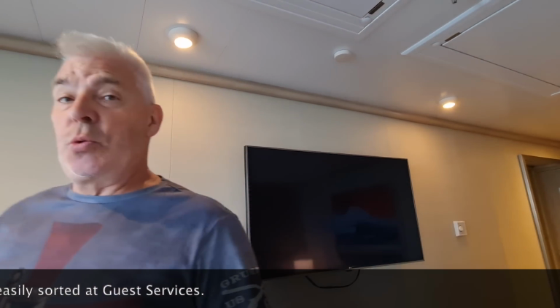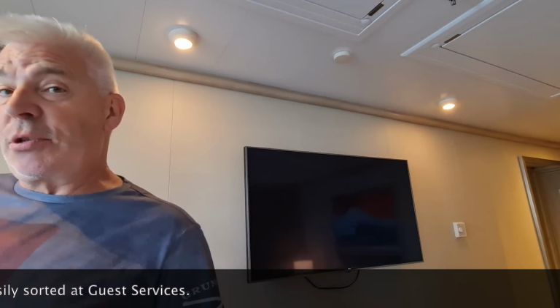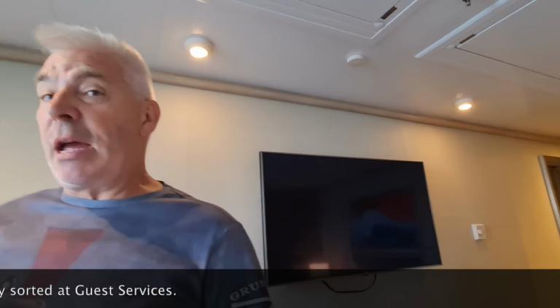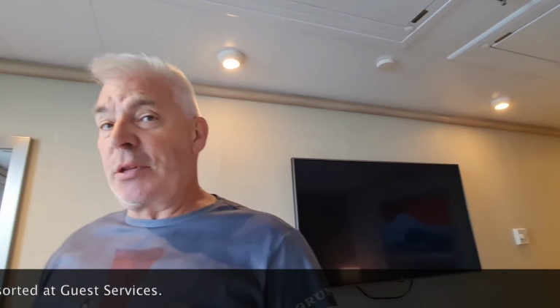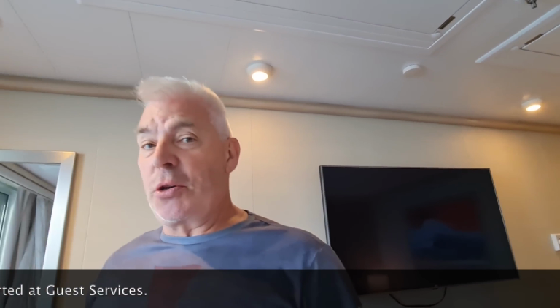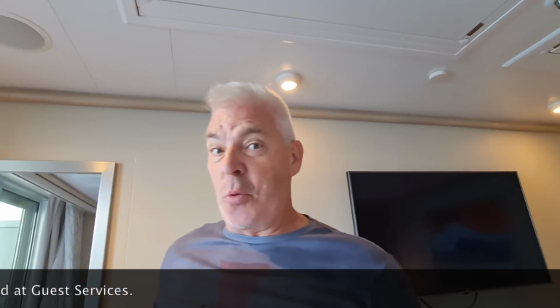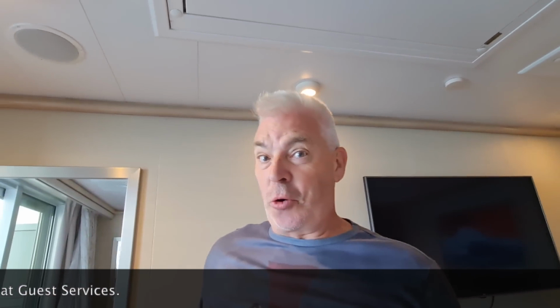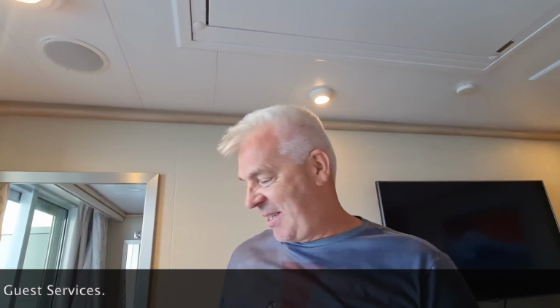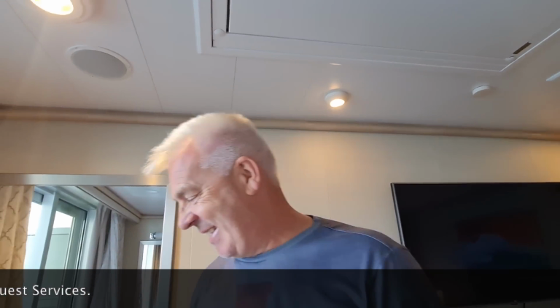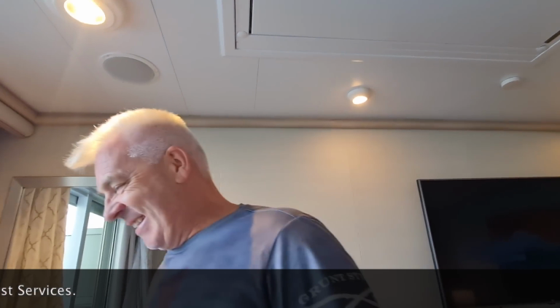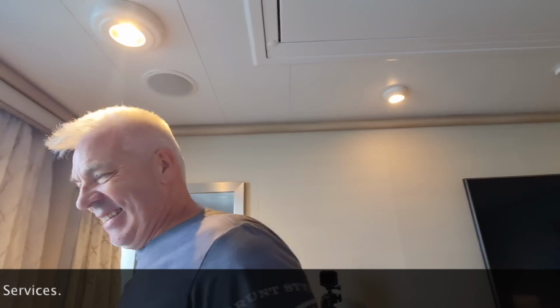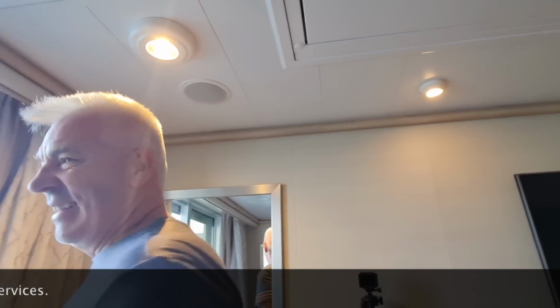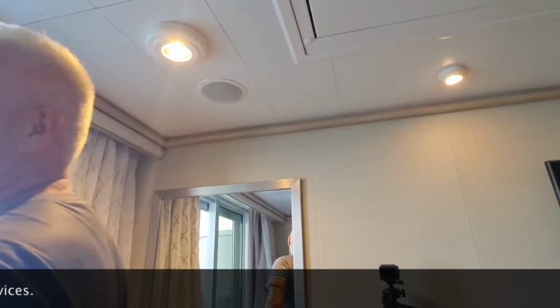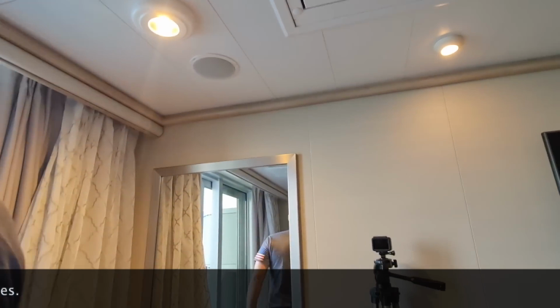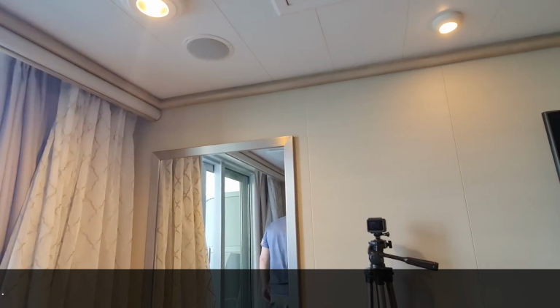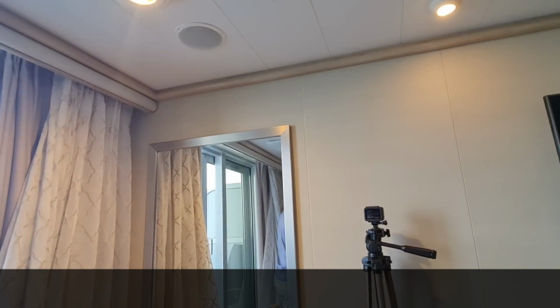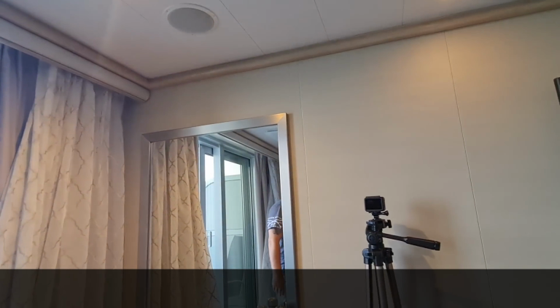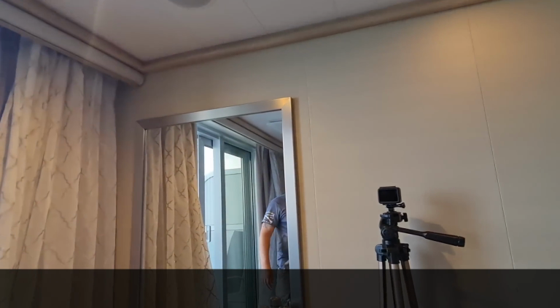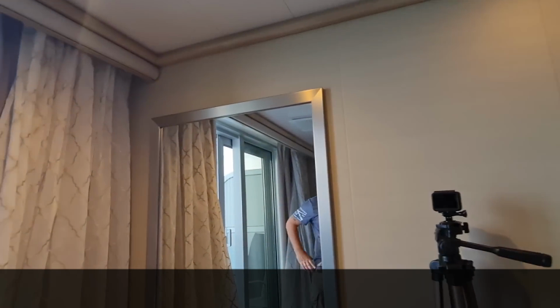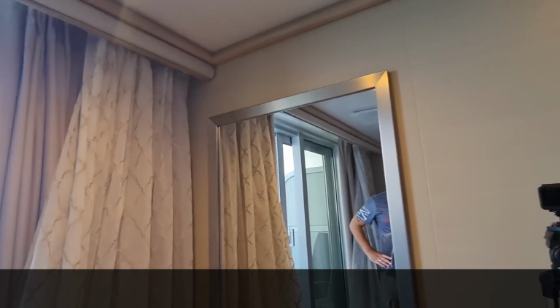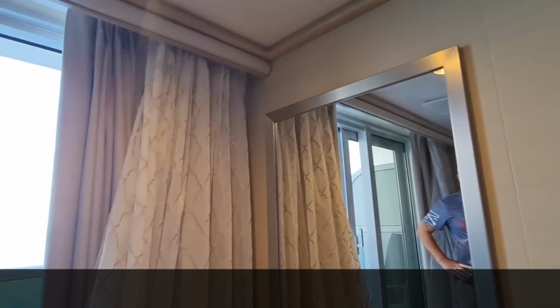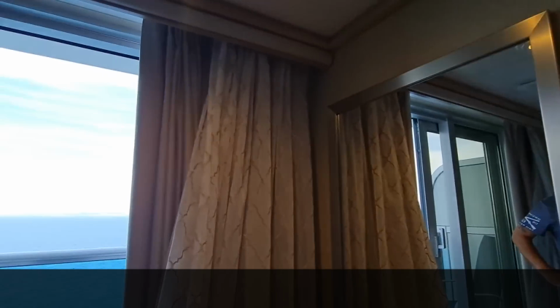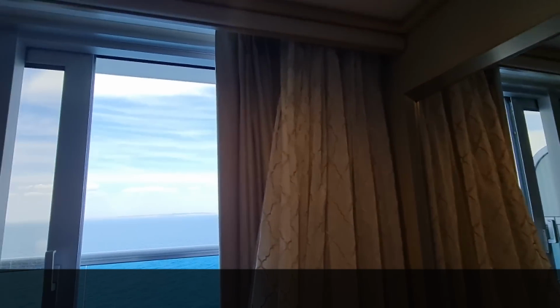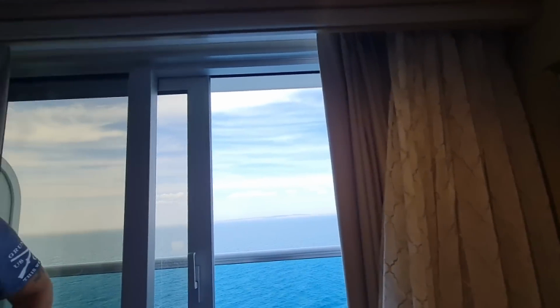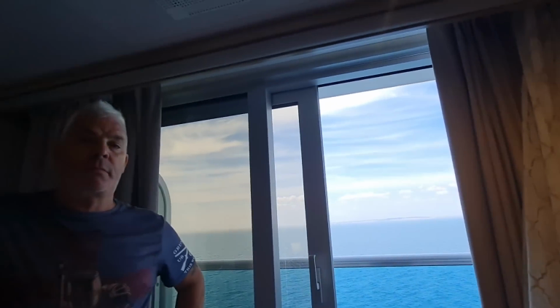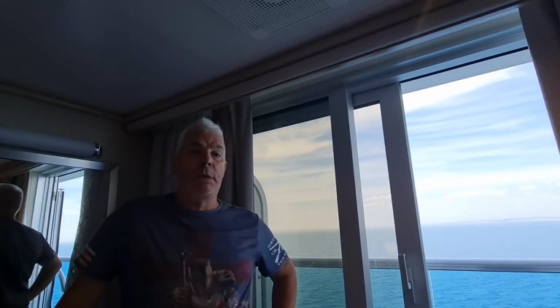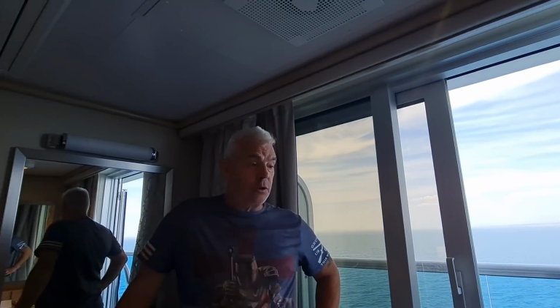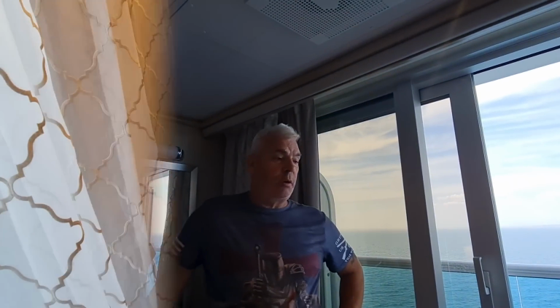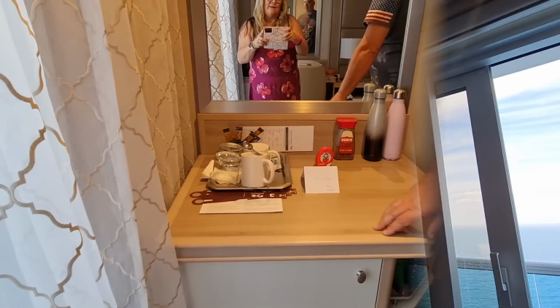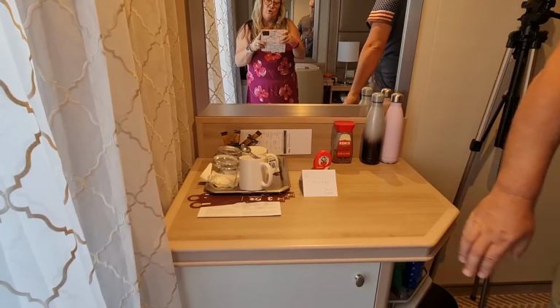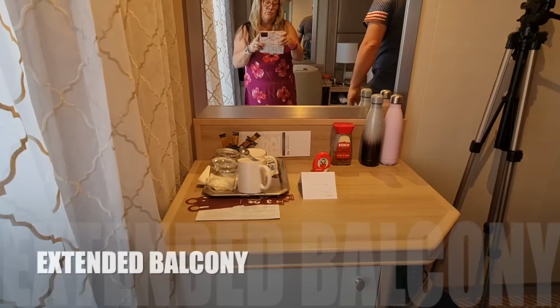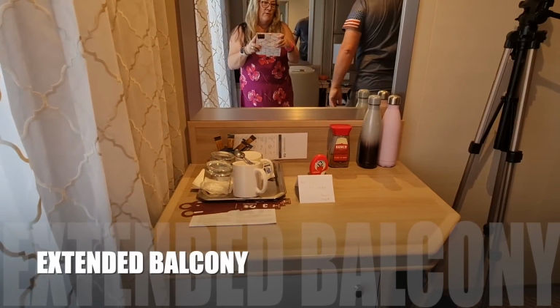We once had £2,000 worth of art appear on our account on one cruise. So always check your account before you get off — thankfully Princess resolved that very quickly. Now, let's show you the balcony.